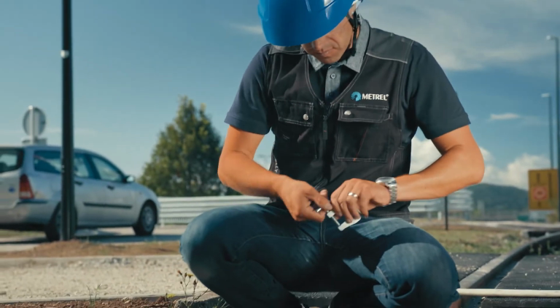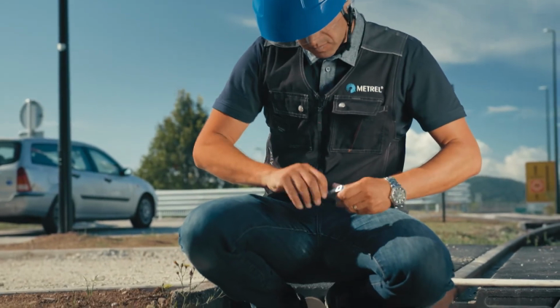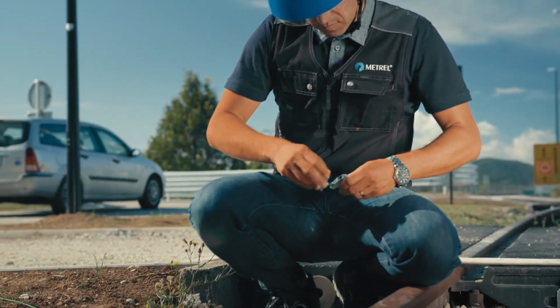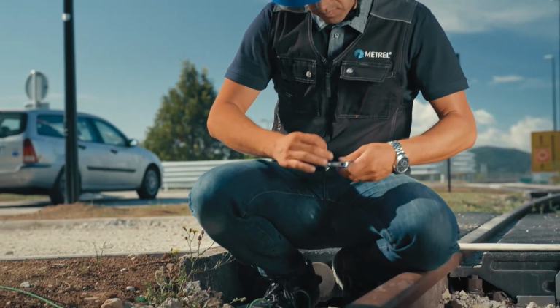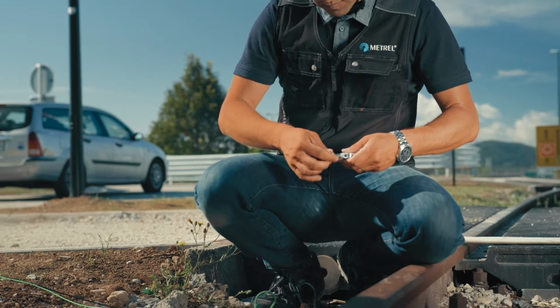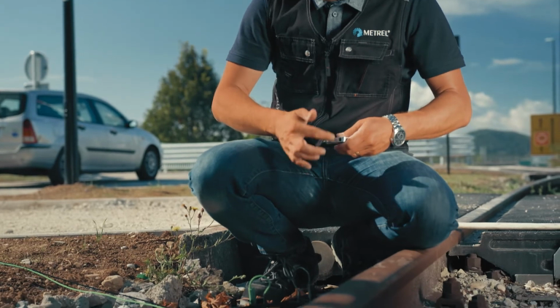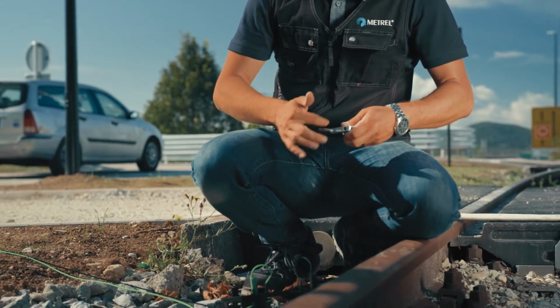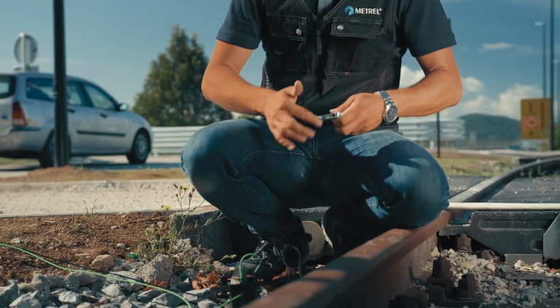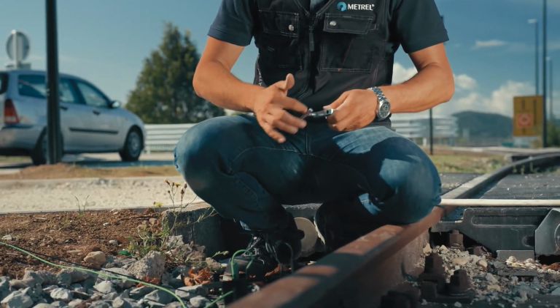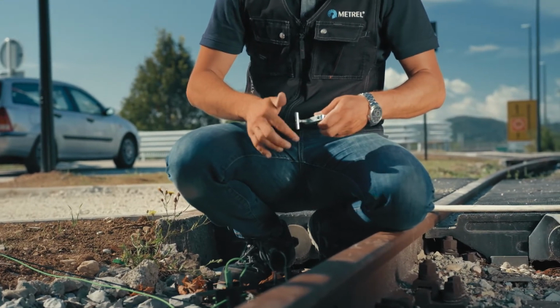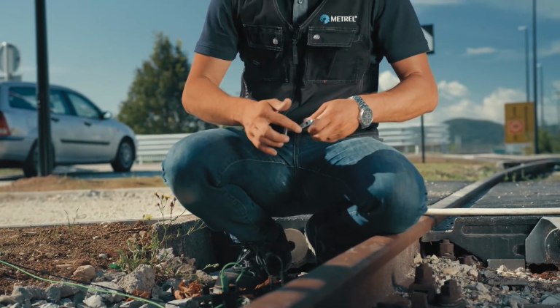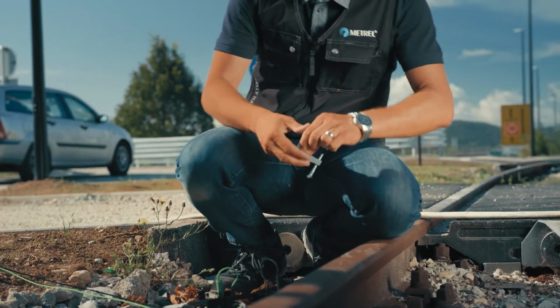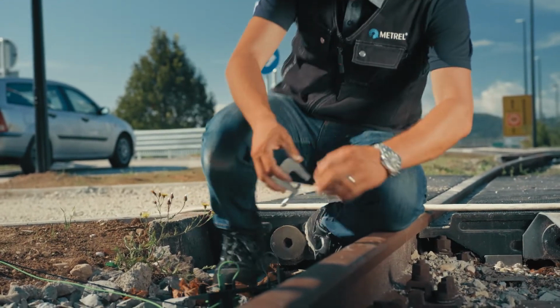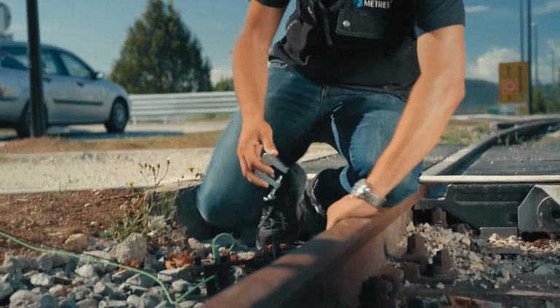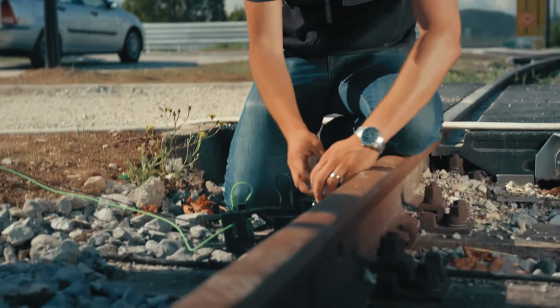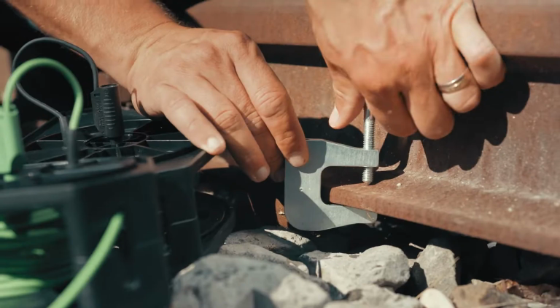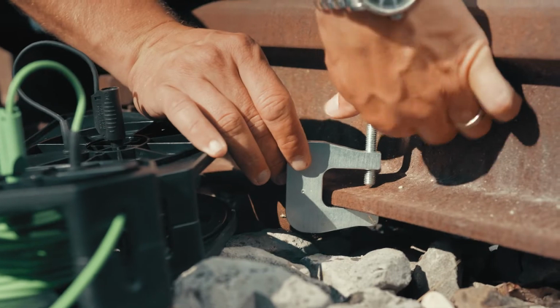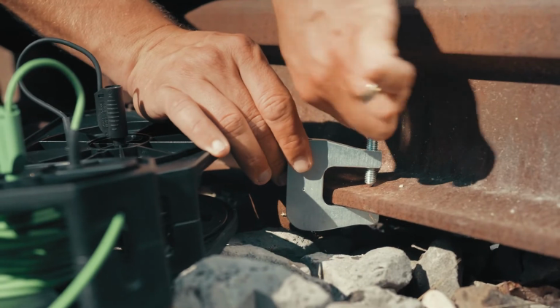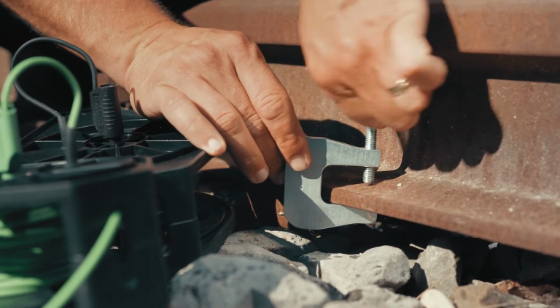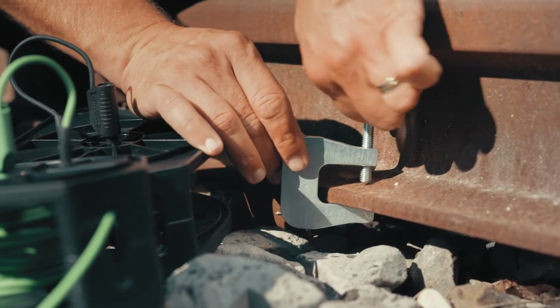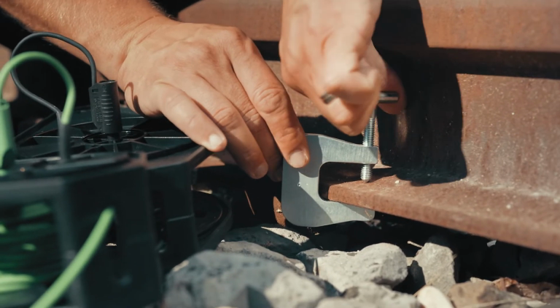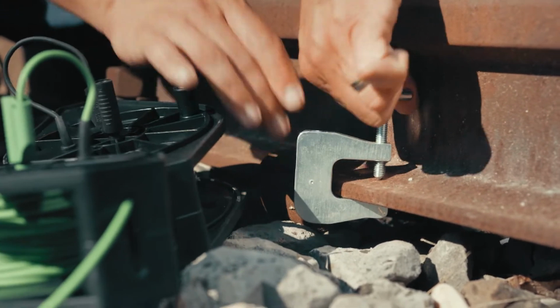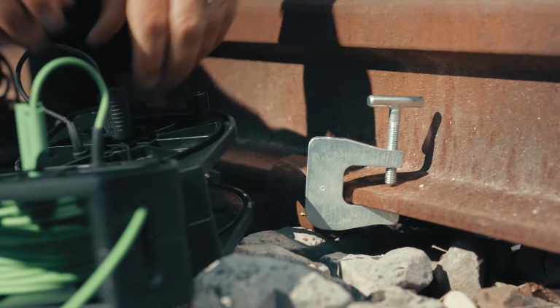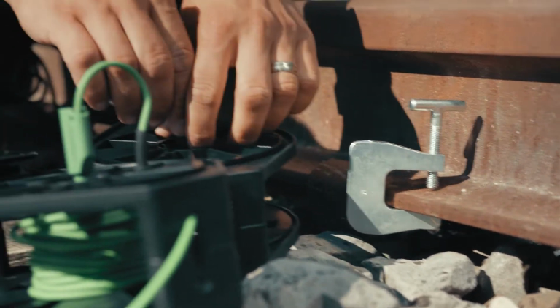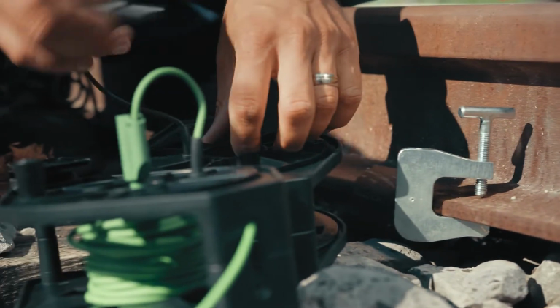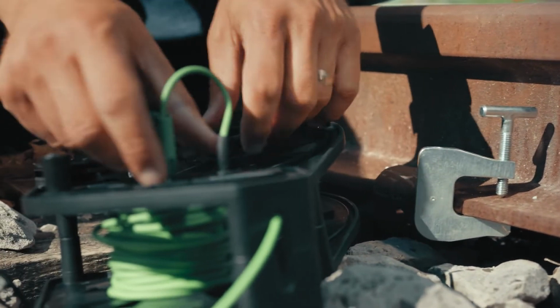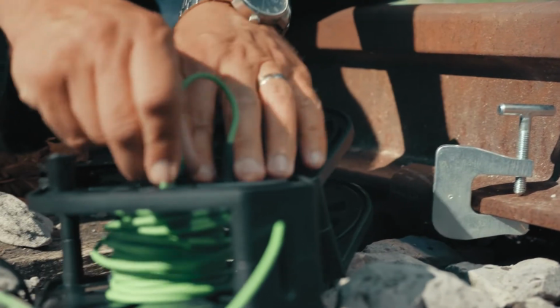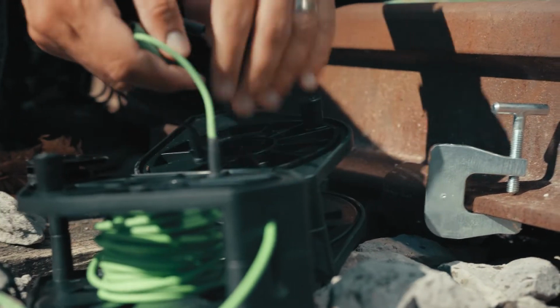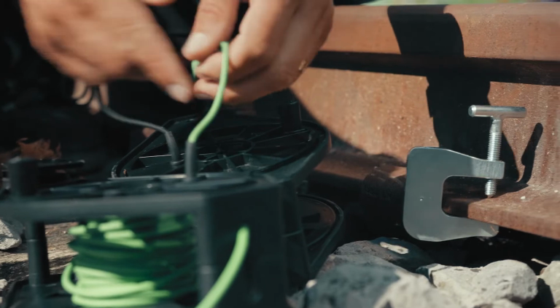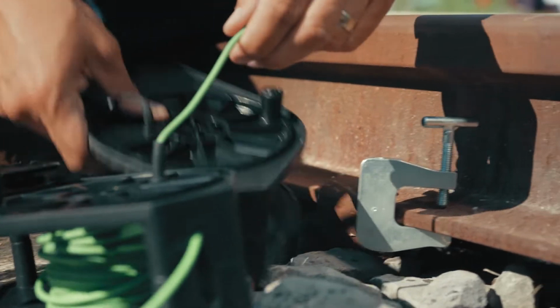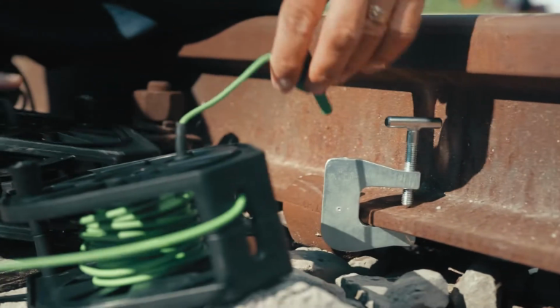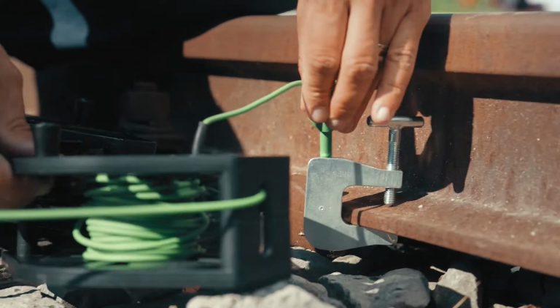In this instance, however, there is no need for voltage or current probes as both the green and black leads are connected to a reference object, the railroad tracks, using a G-clamp.